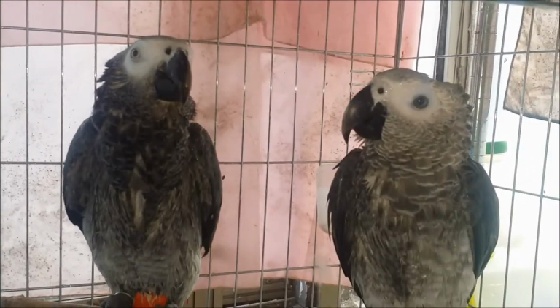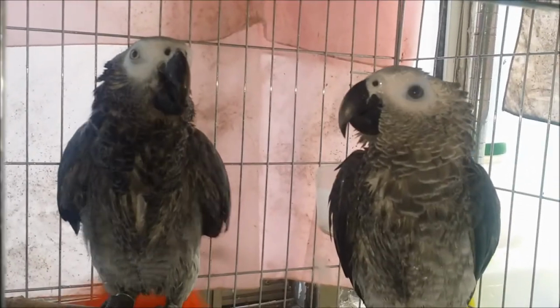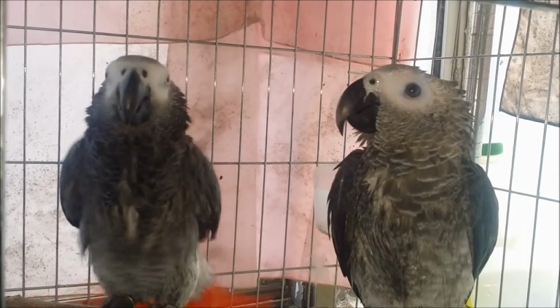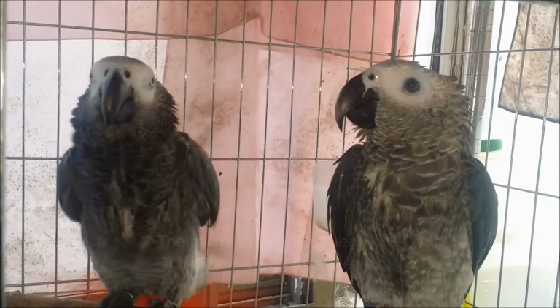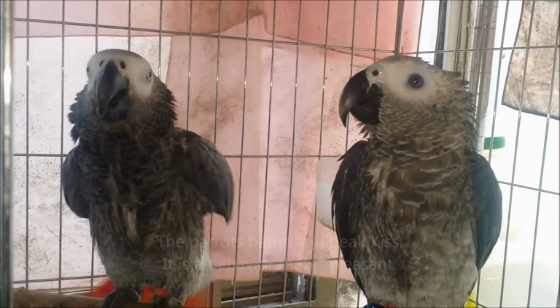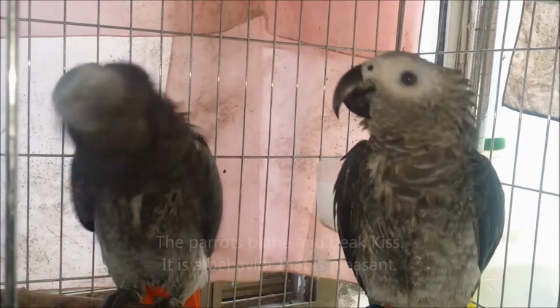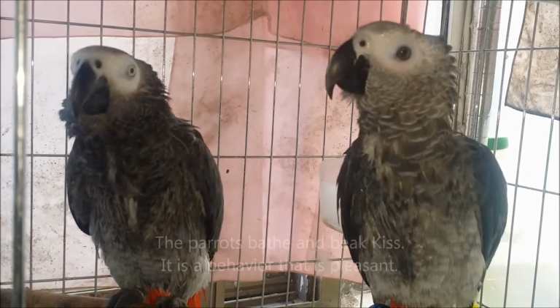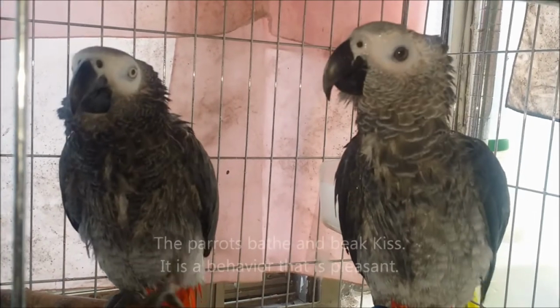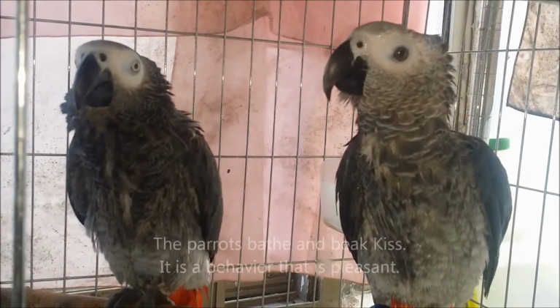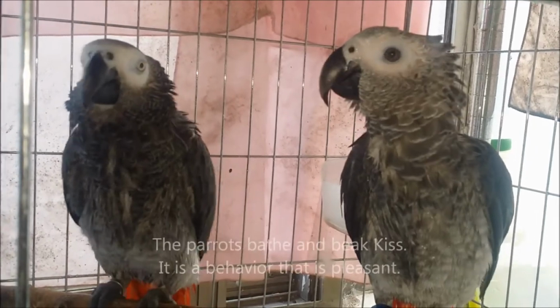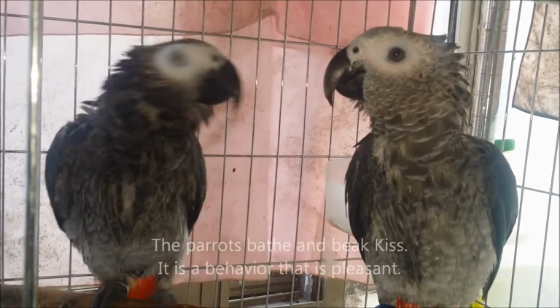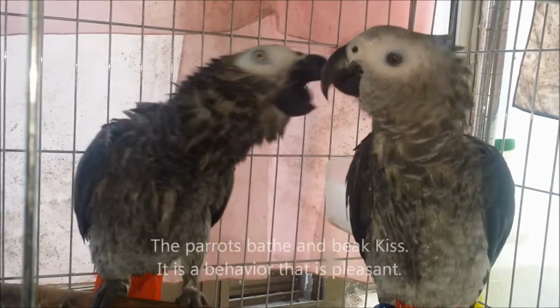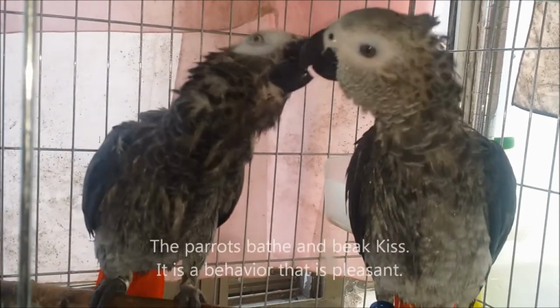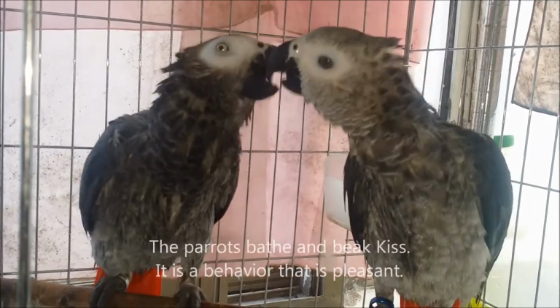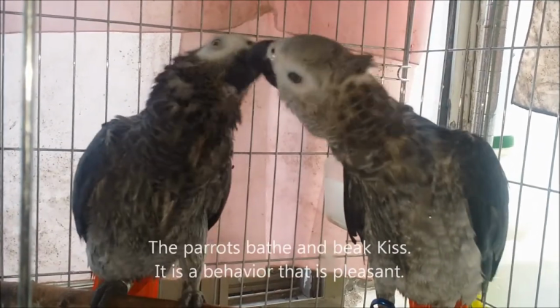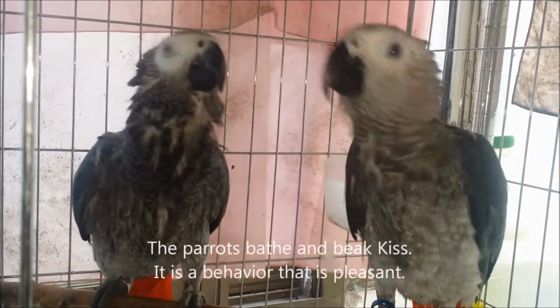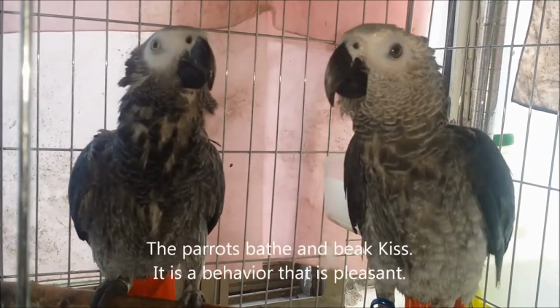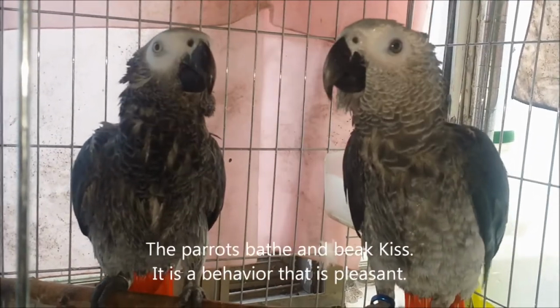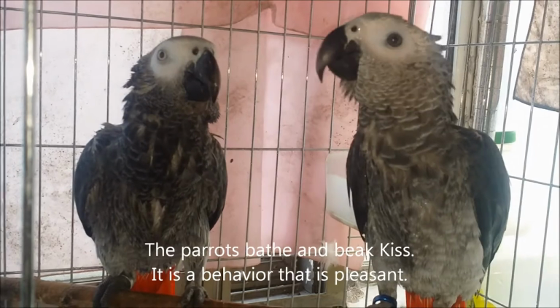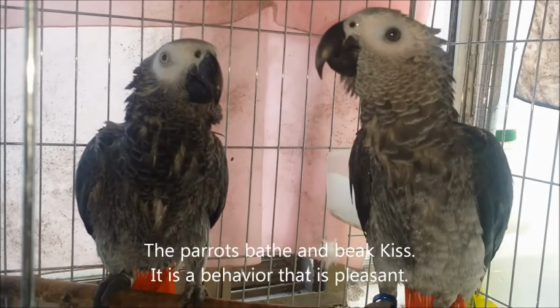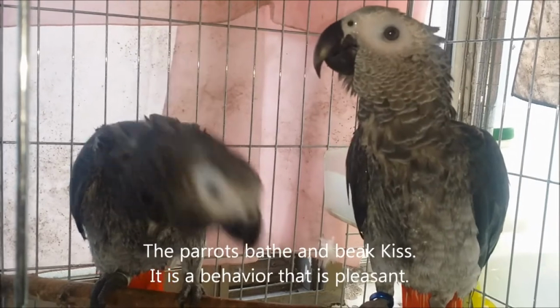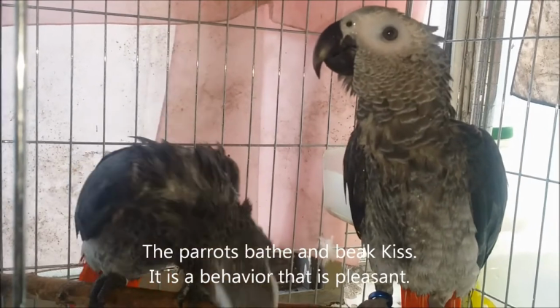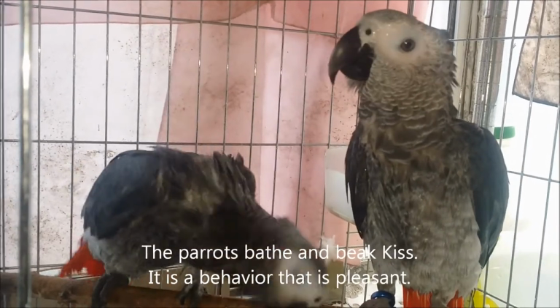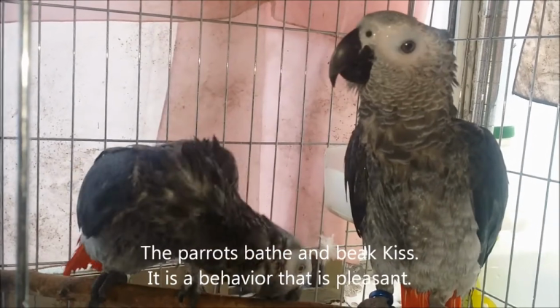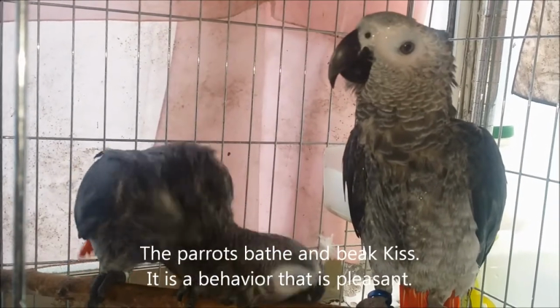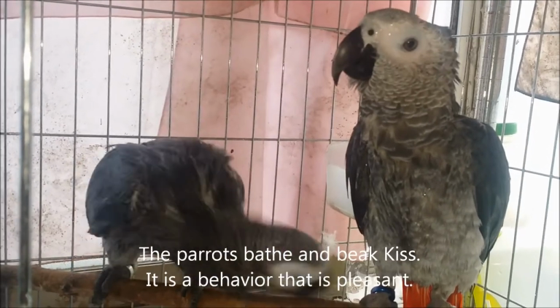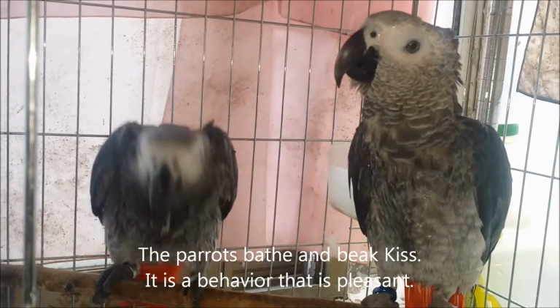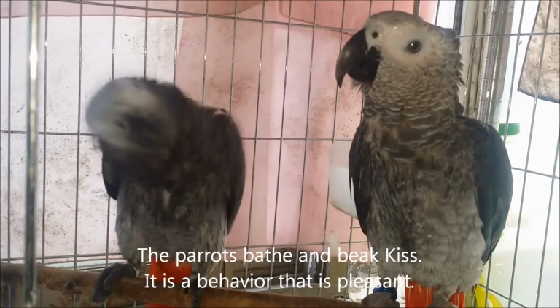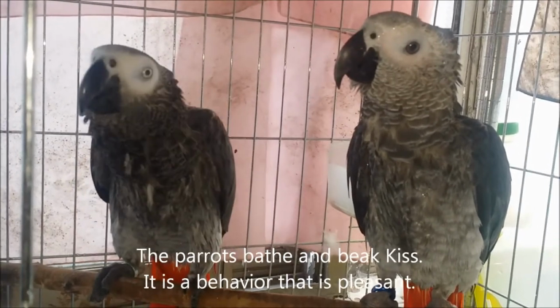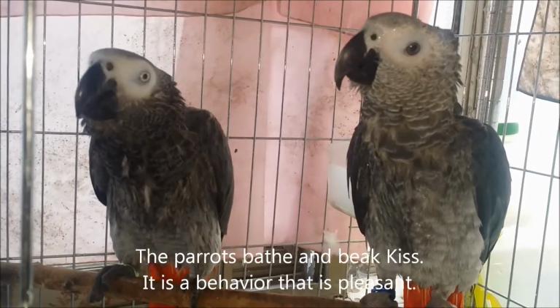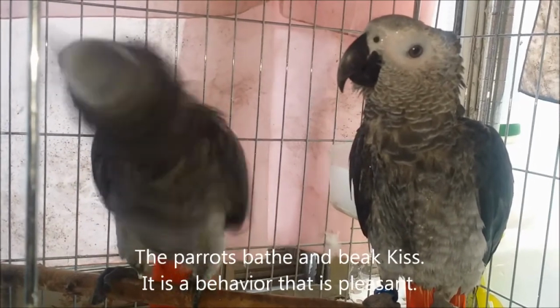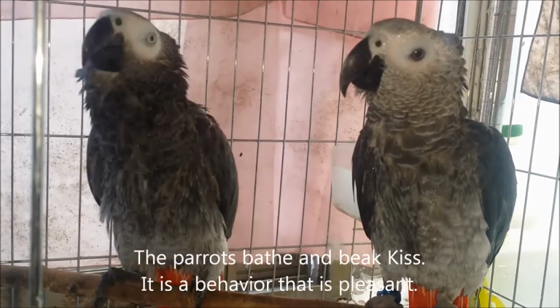This powder is most common in the cockatoo, grey parrot, and African grey. If you hold these birds while wearing black clothes, the powder will definitely be visible.